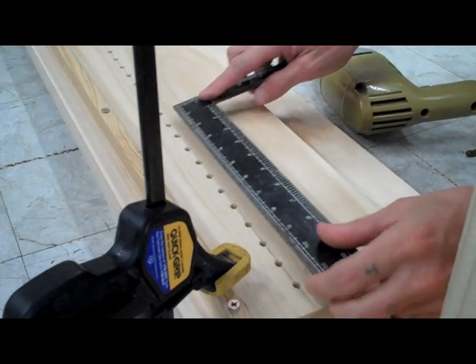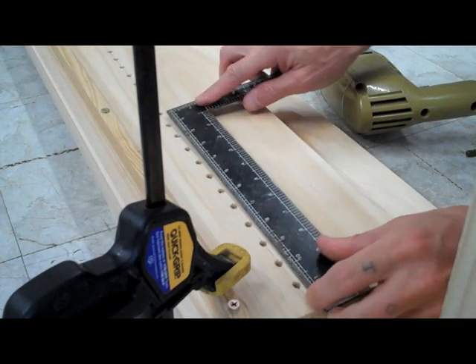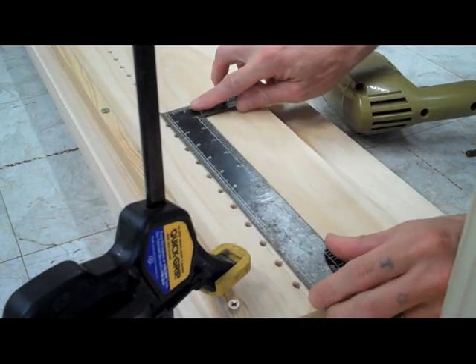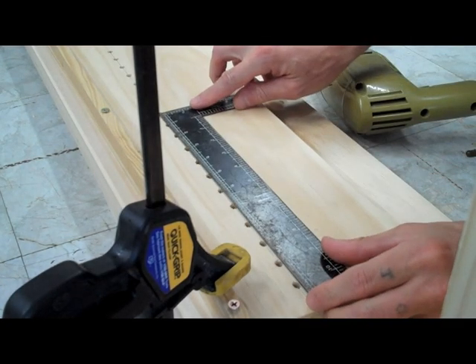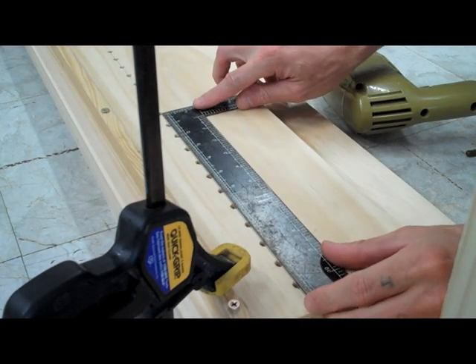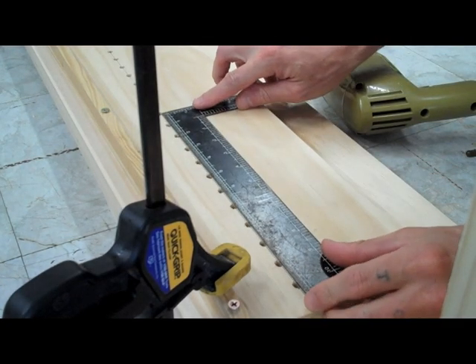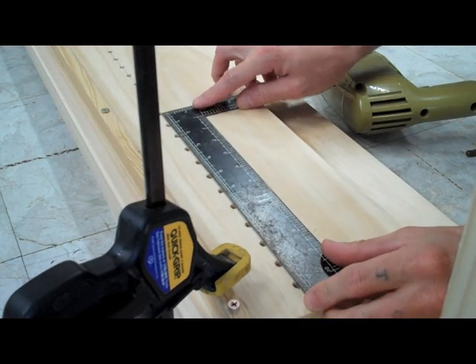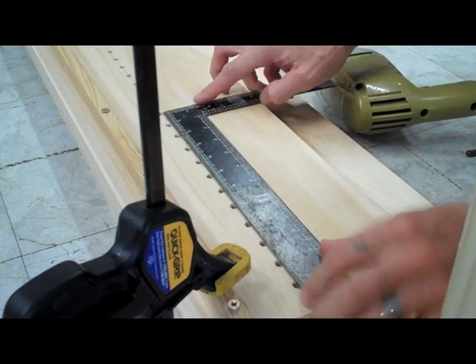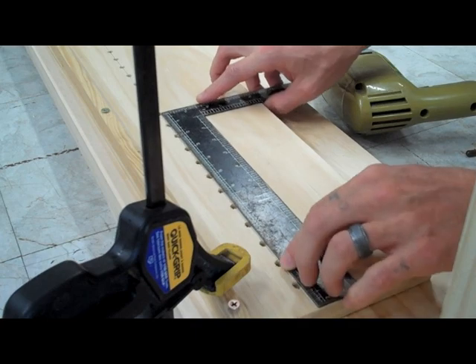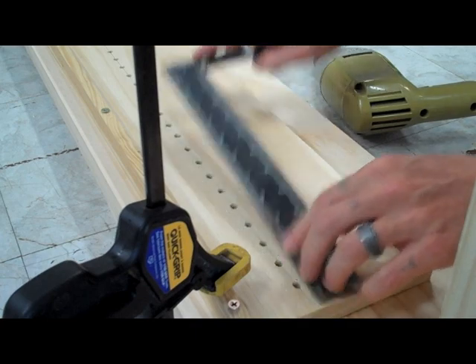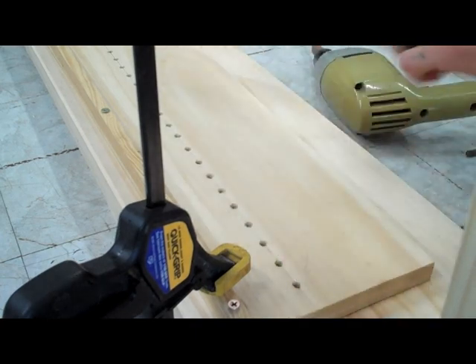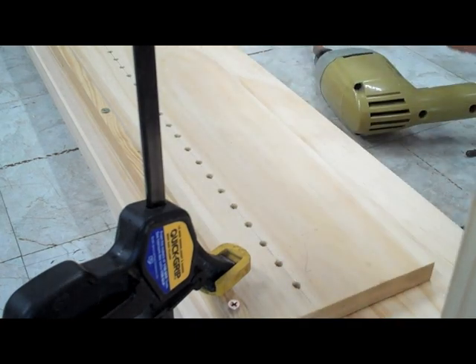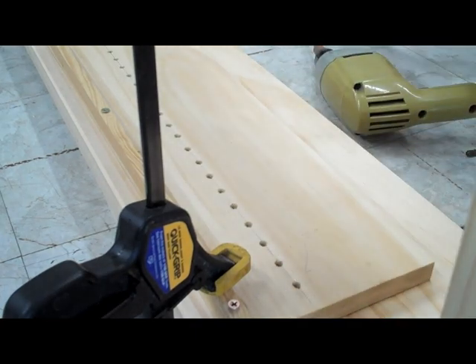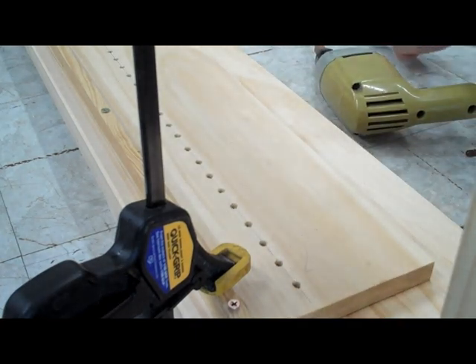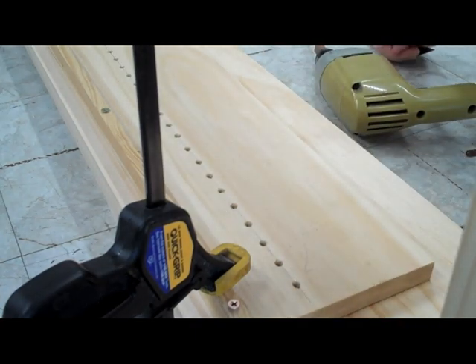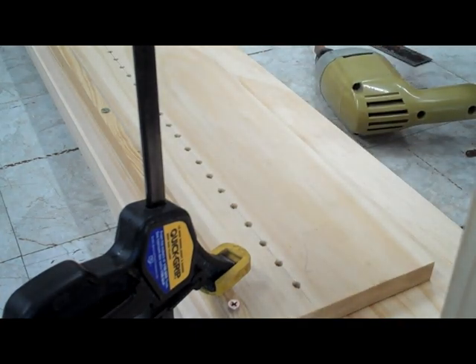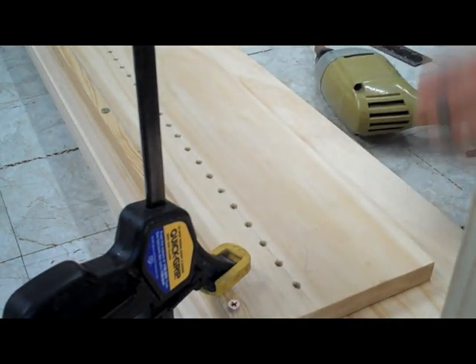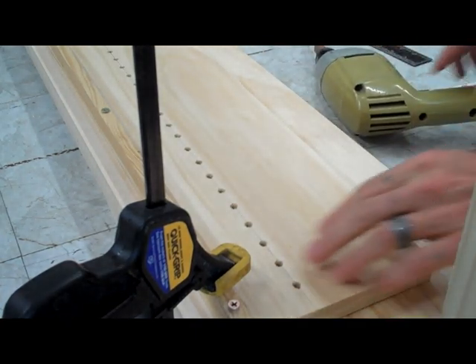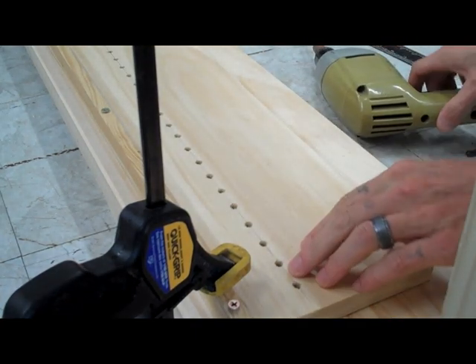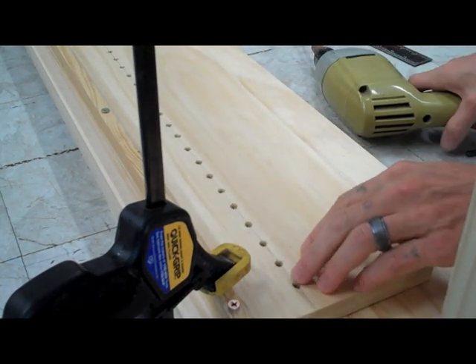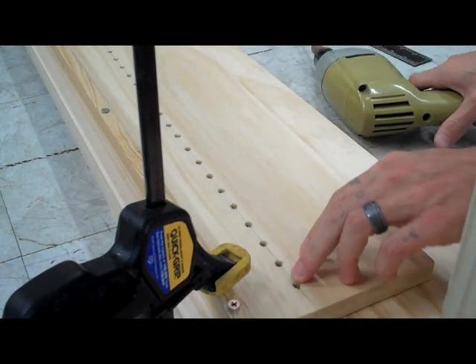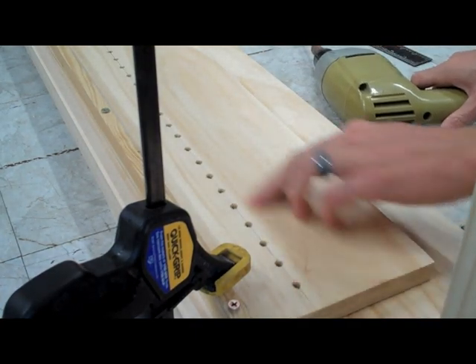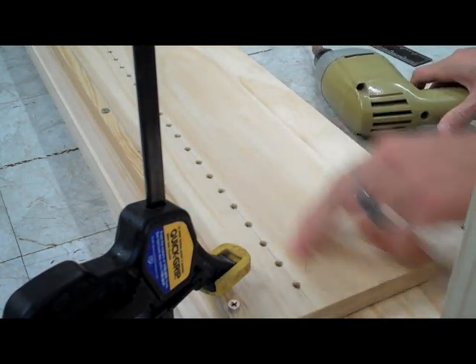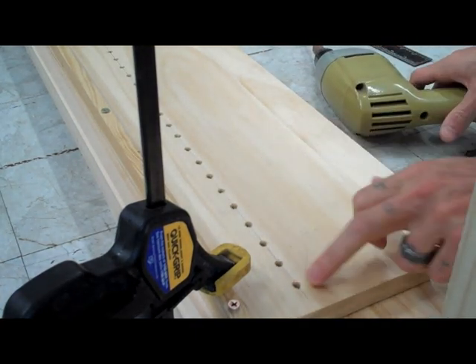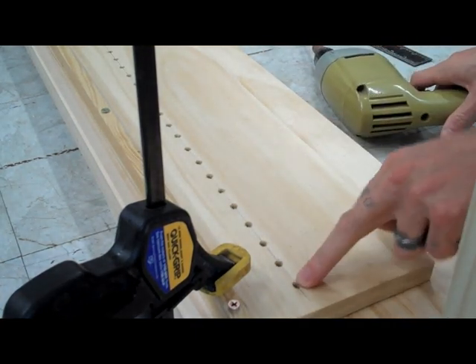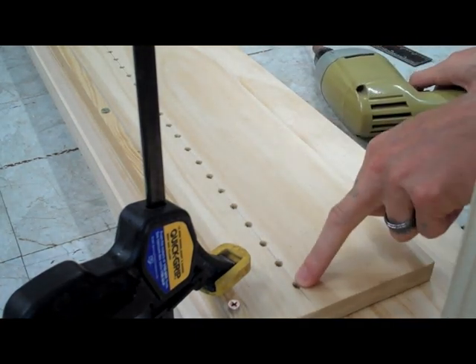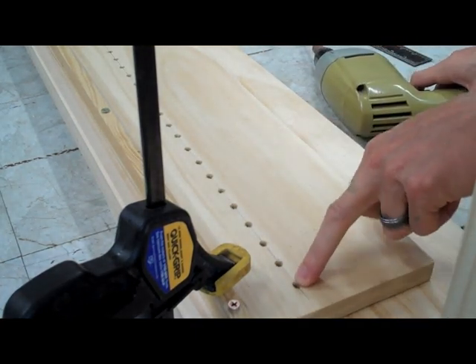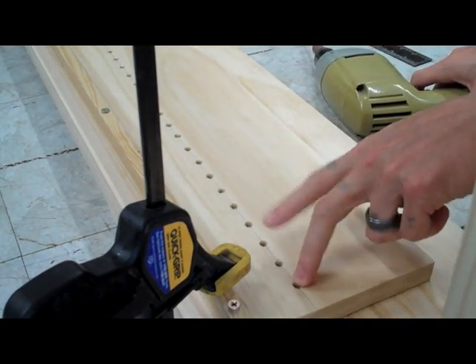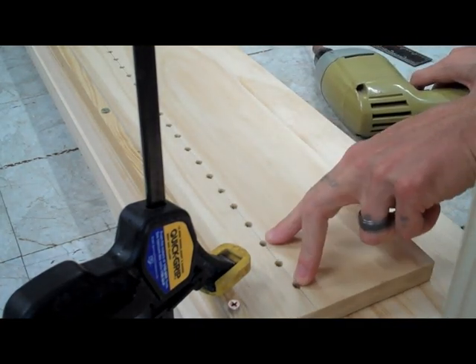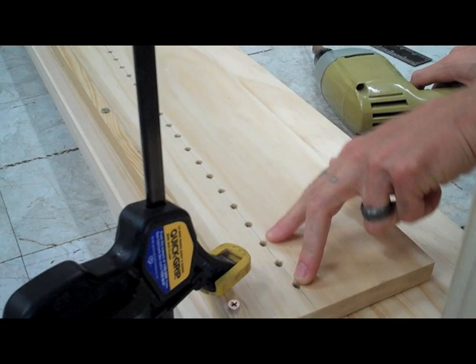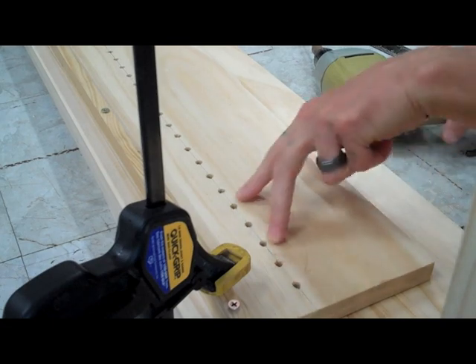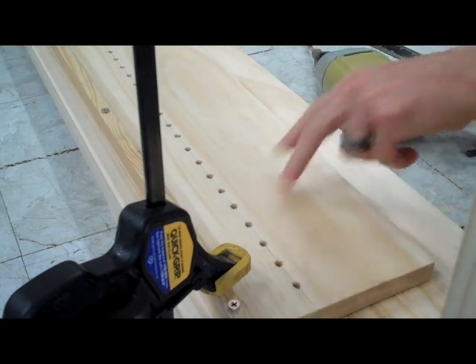You can see these holes are every inch. We're not going to need an inch of adjustability, so I'm going to go every two inches. I'm going to start at this one and go every single inch.